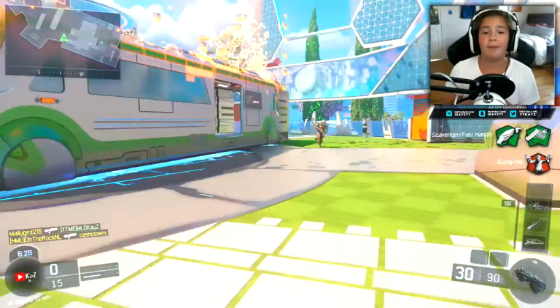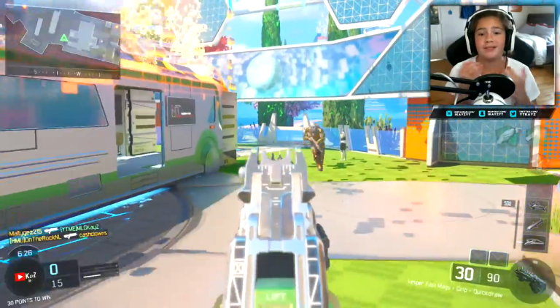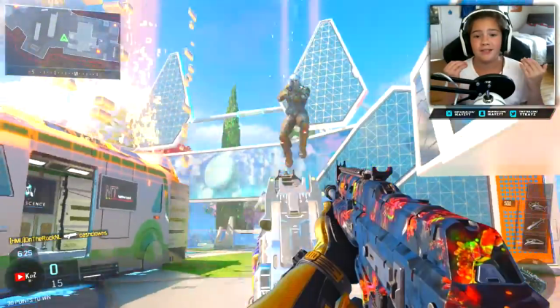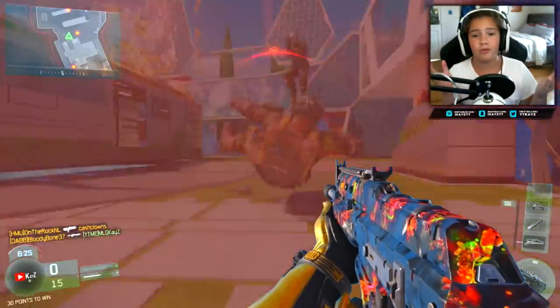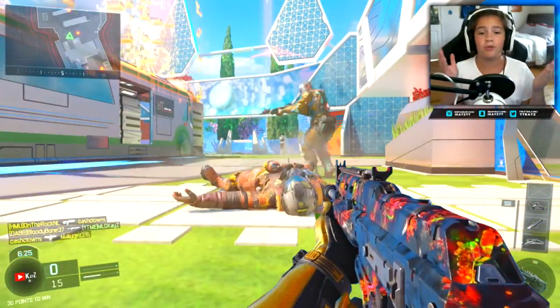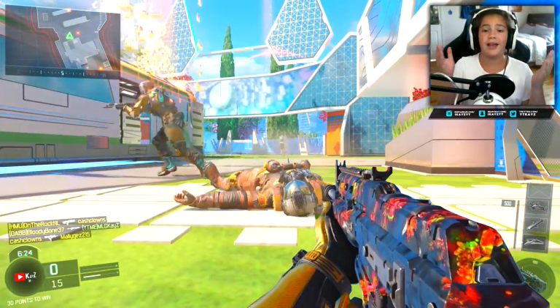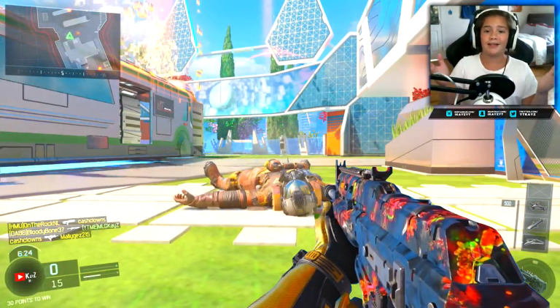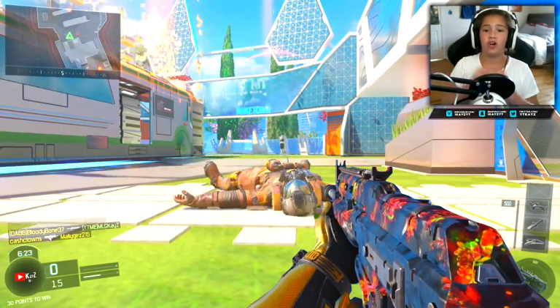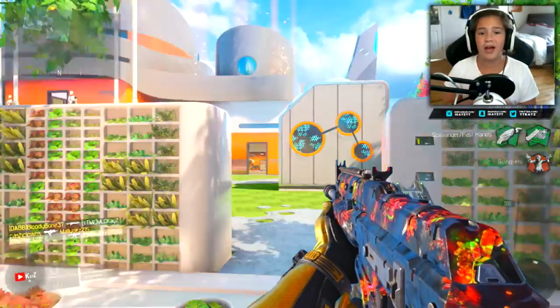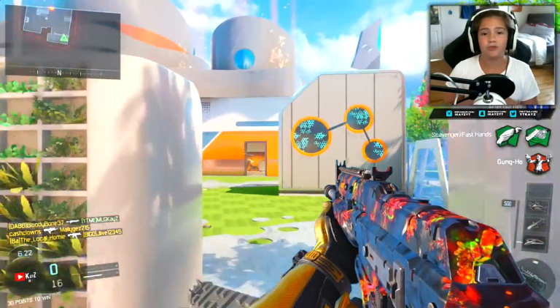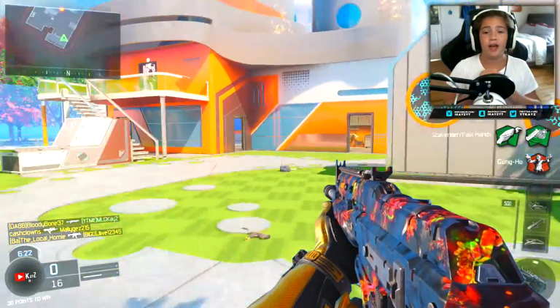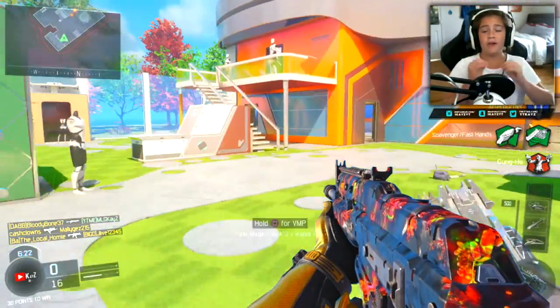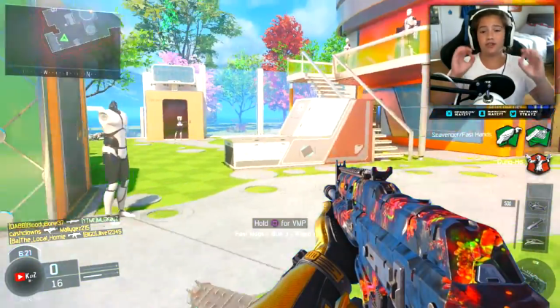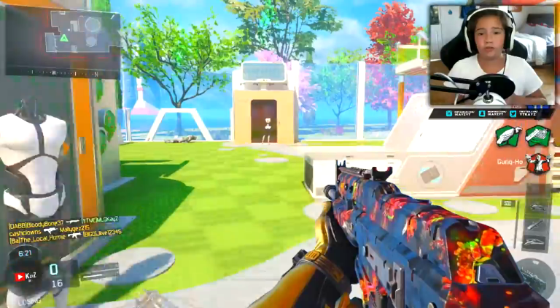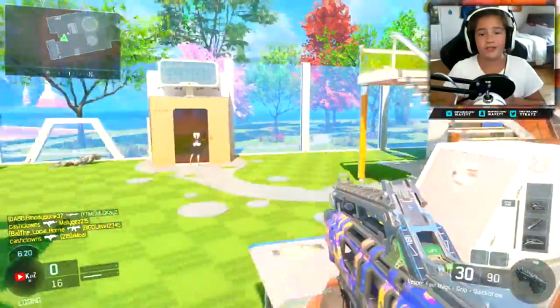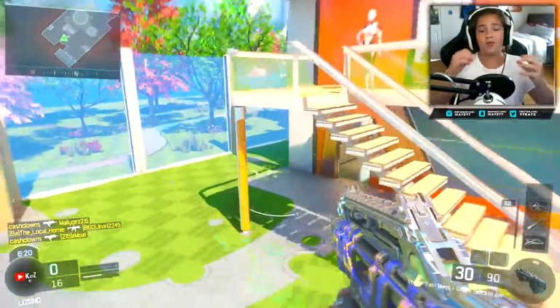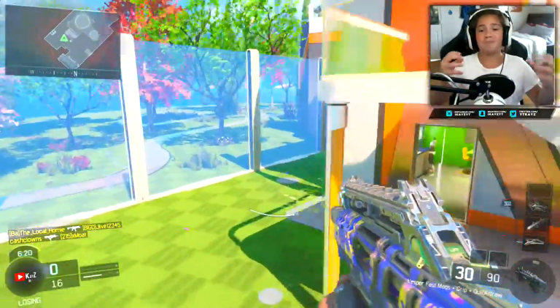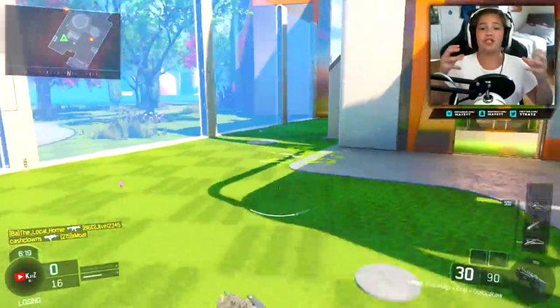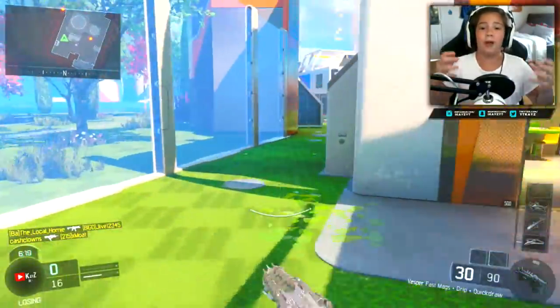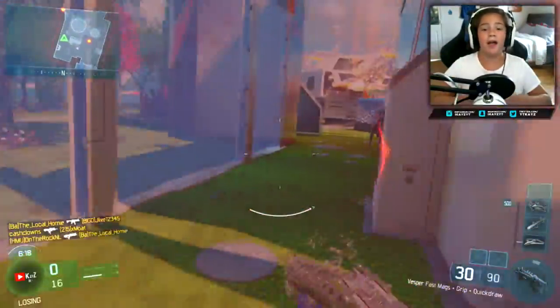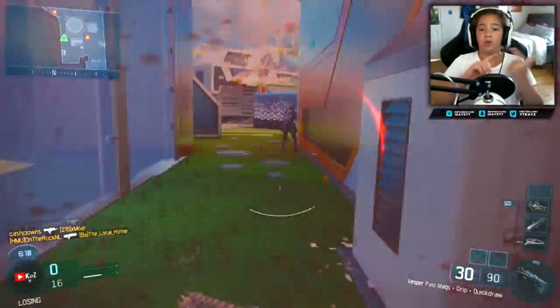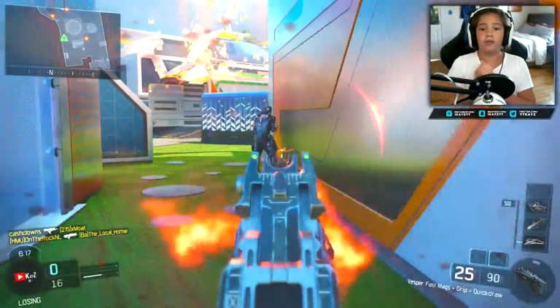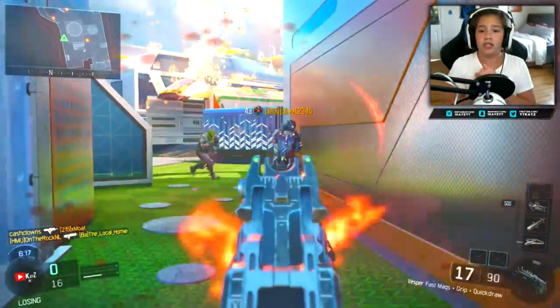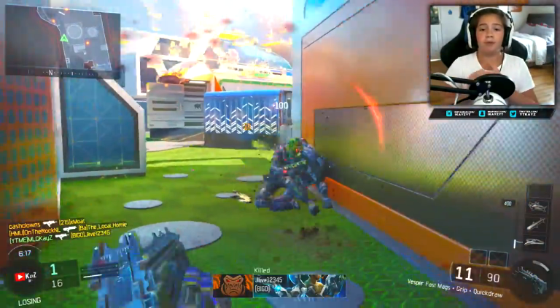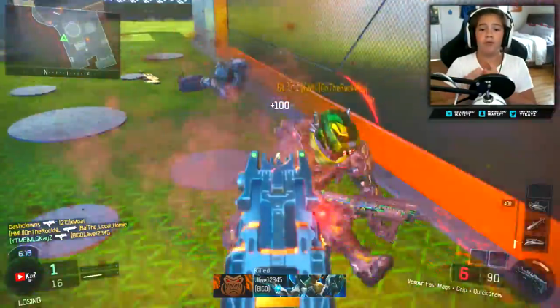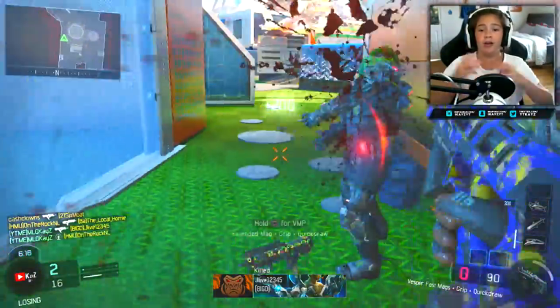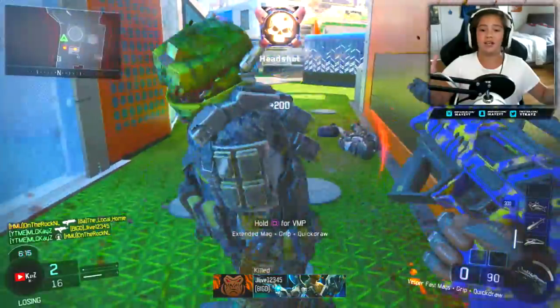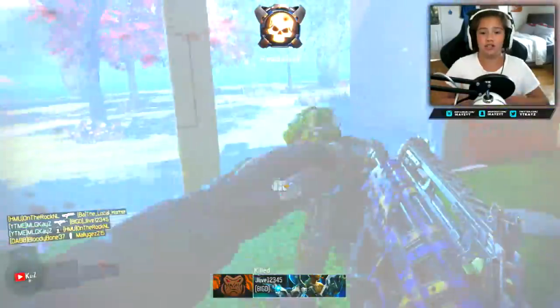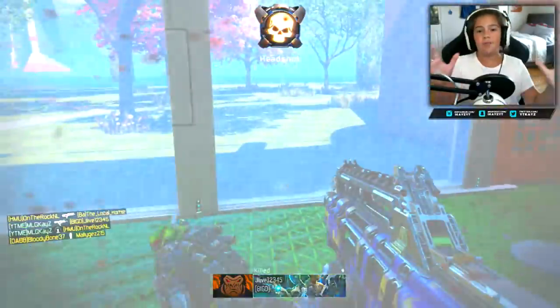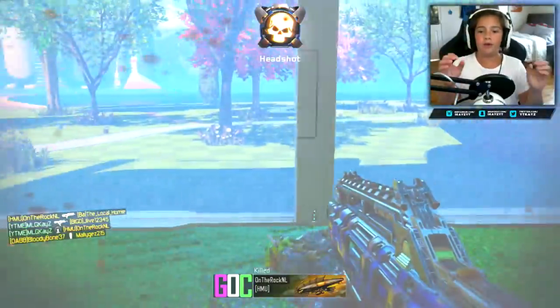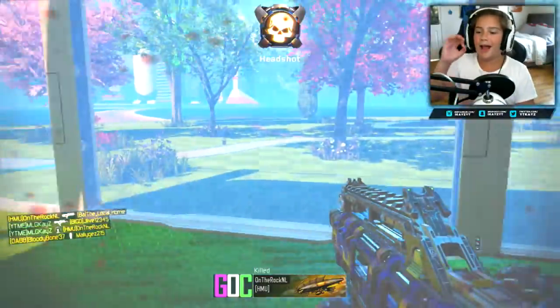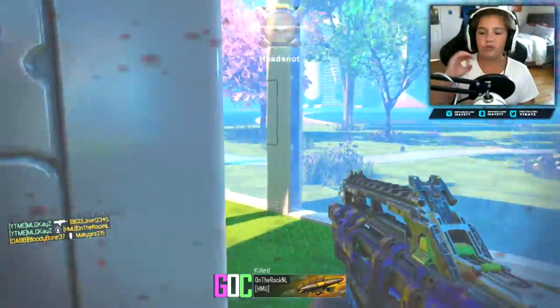Now if you guys are unfamiliar with the Underworld camo, basically it's a brand new camo that they added into Call of Duty Black Ops 3. You have to get 200 wins with a specialist weapon like the War Machine, the Purifier, and such.